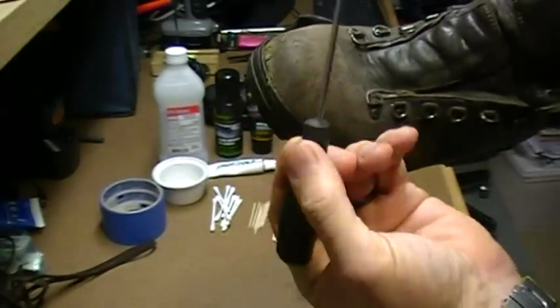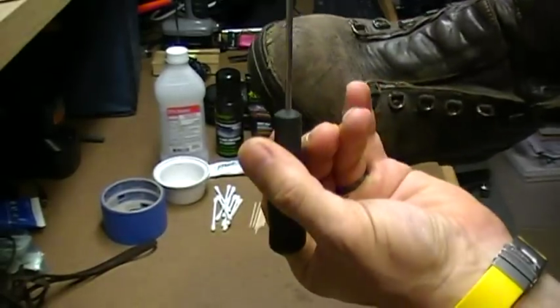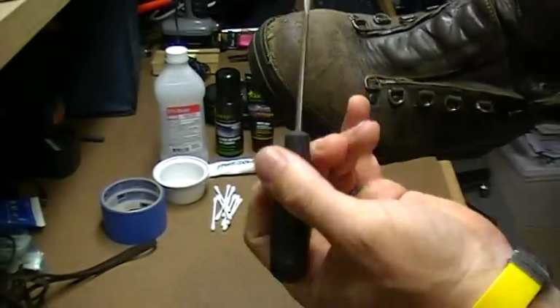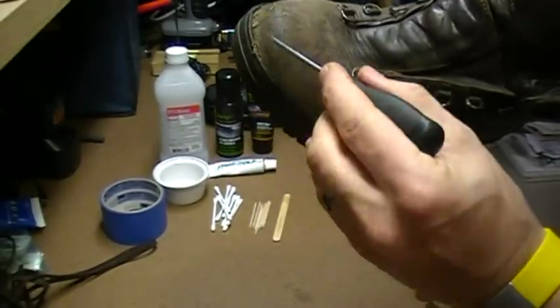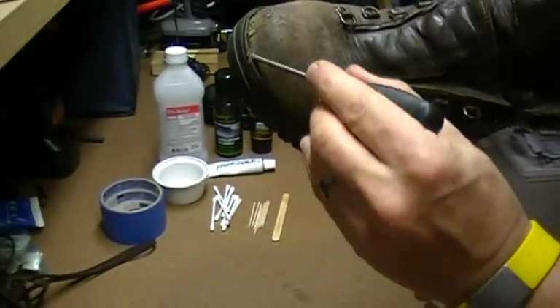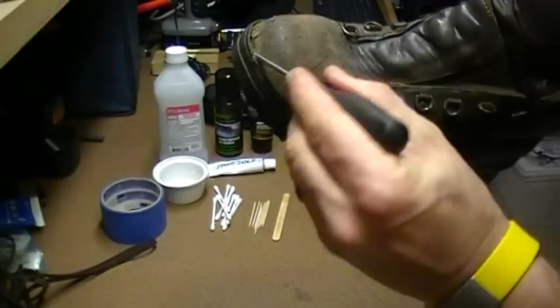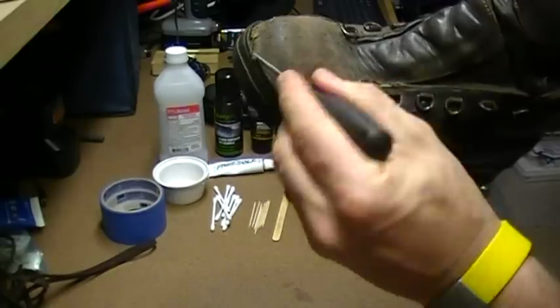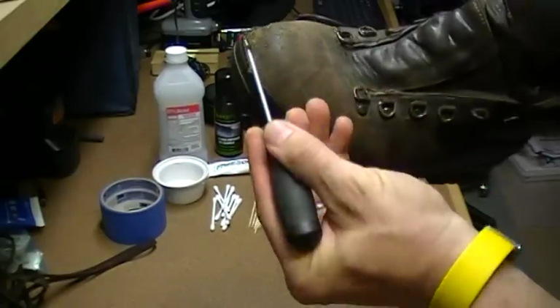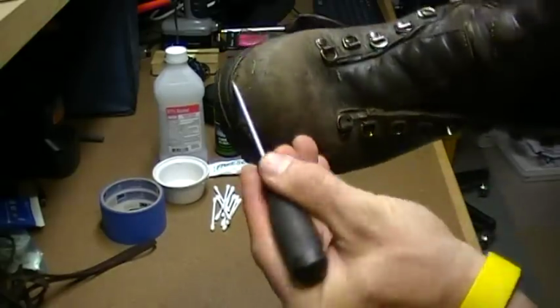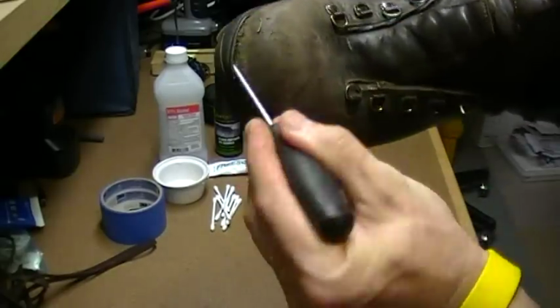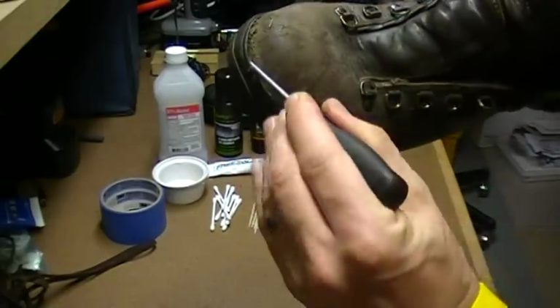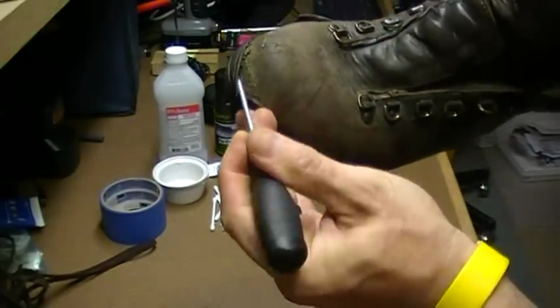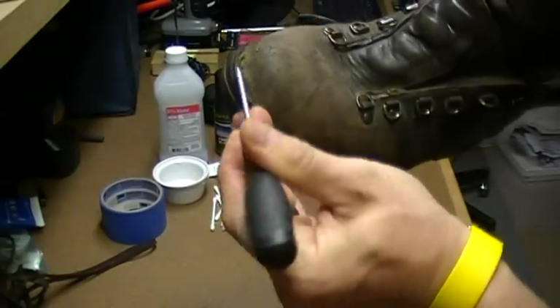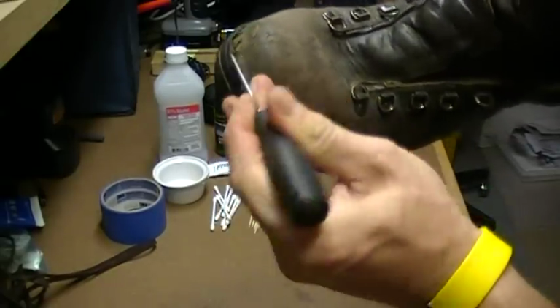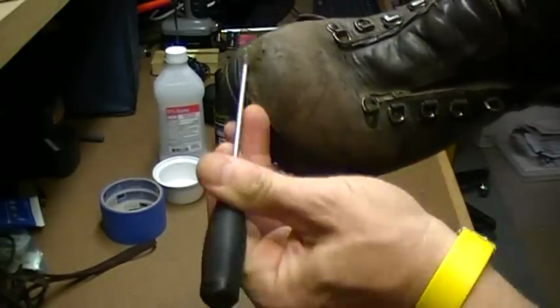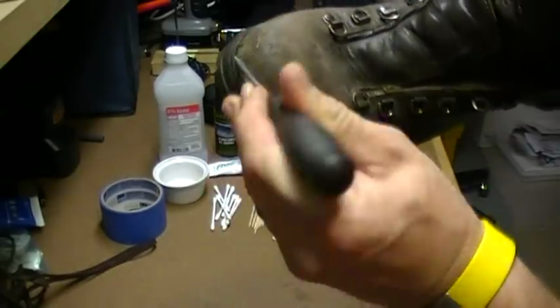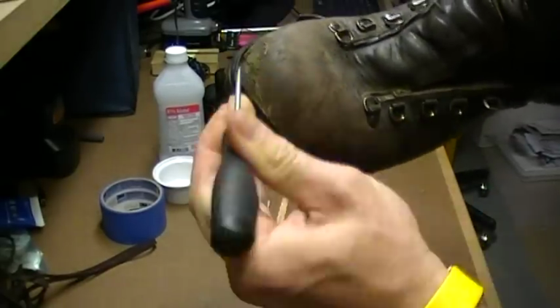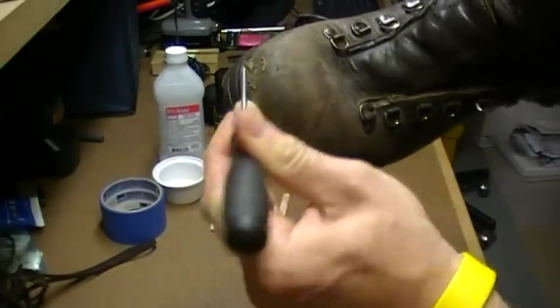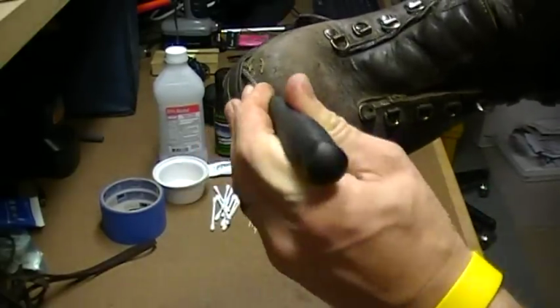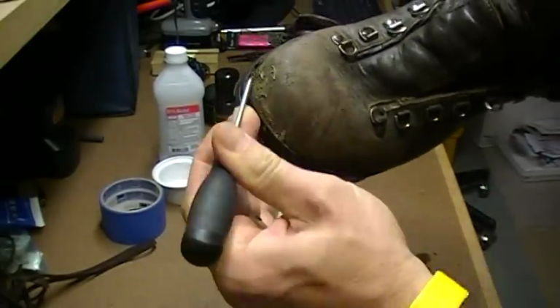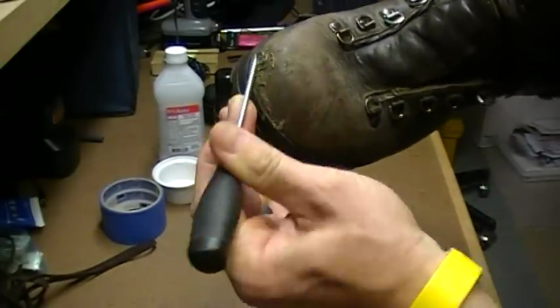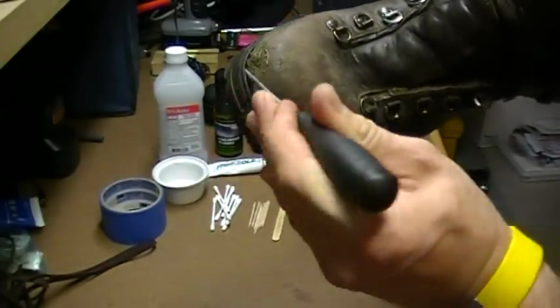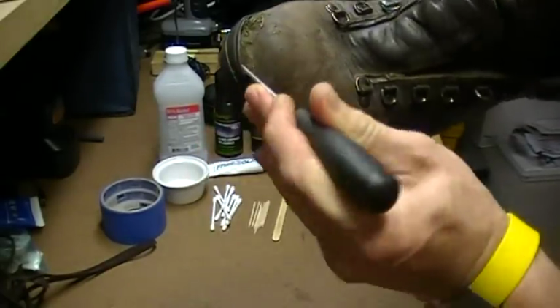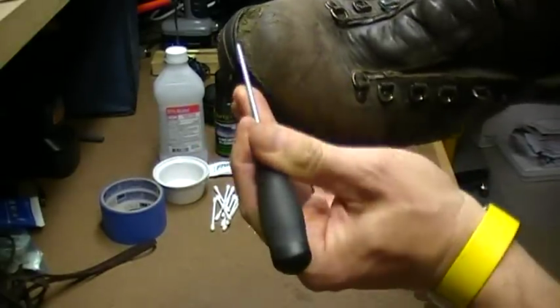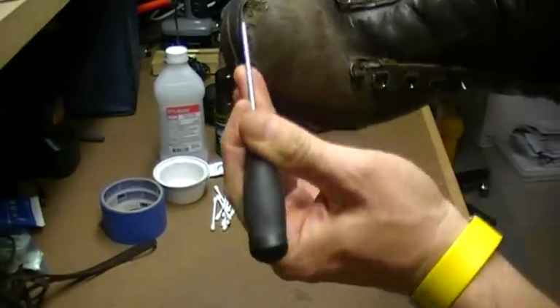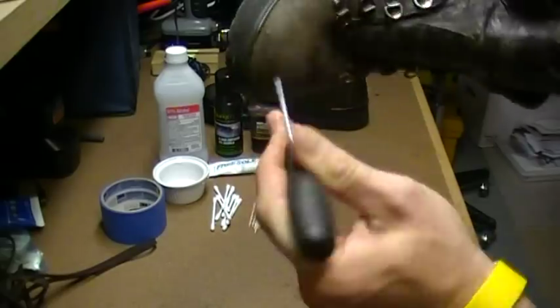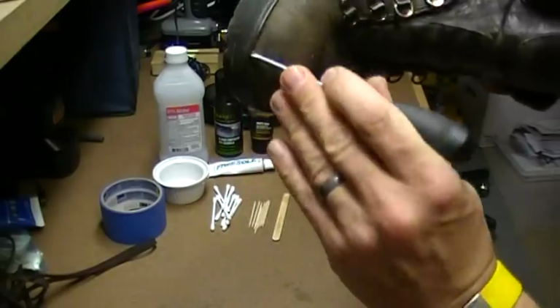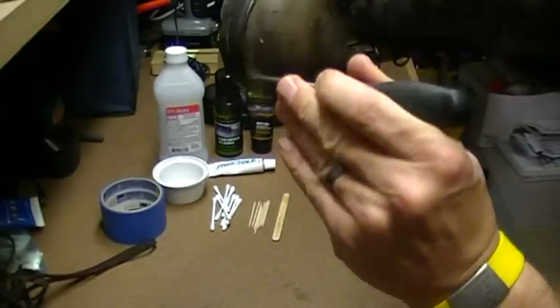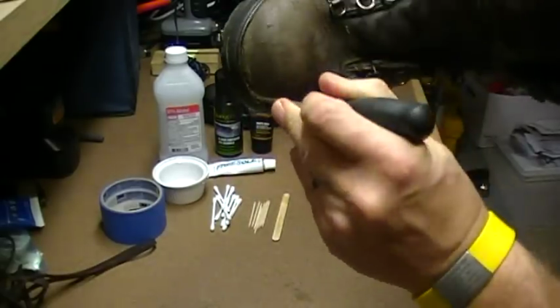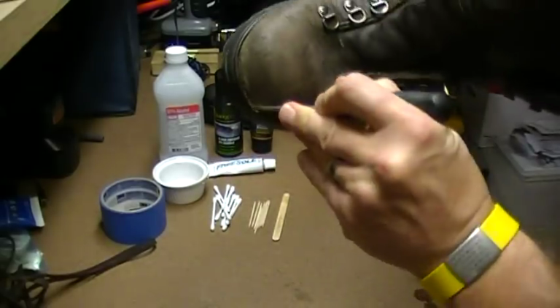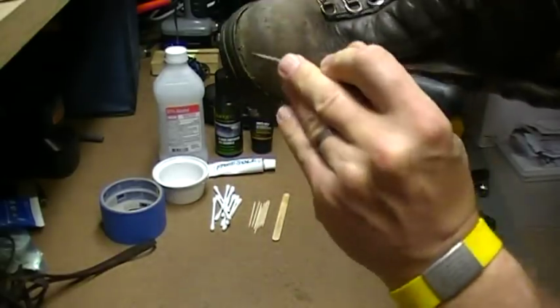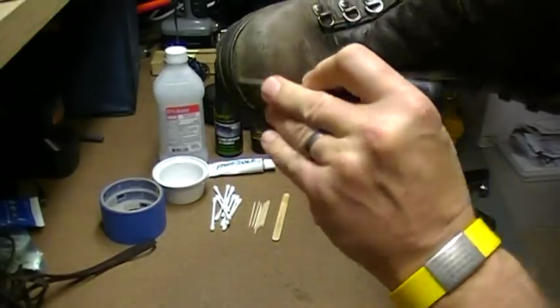I use a mini screwdriver and I really dig down in and get all of the junk out of there—just take your time to clean it out.